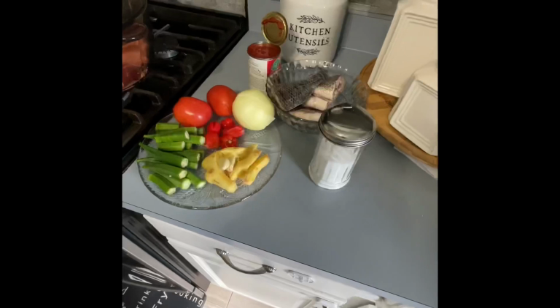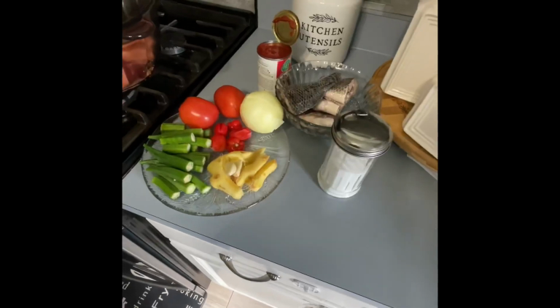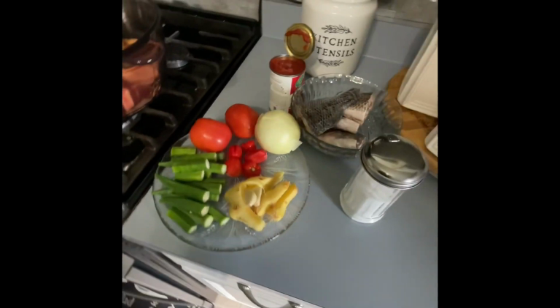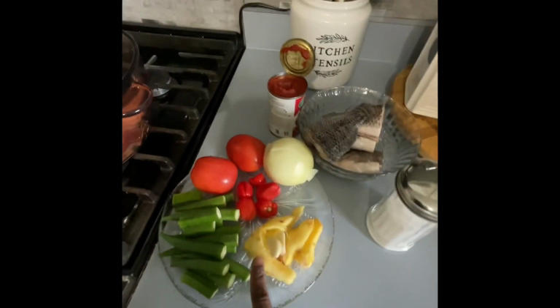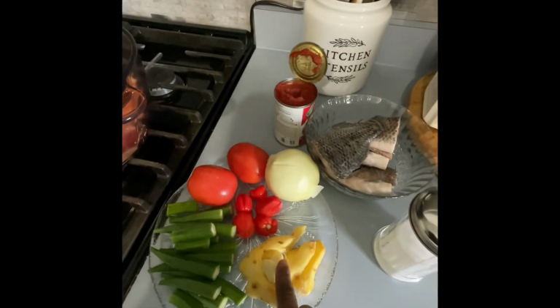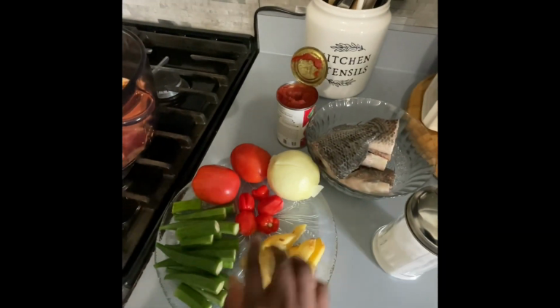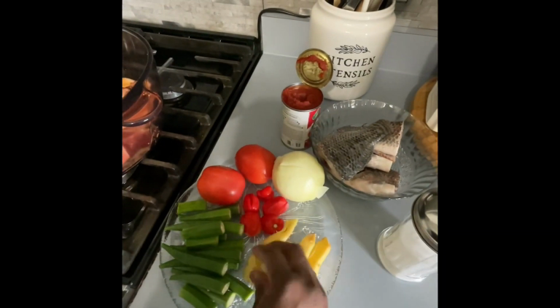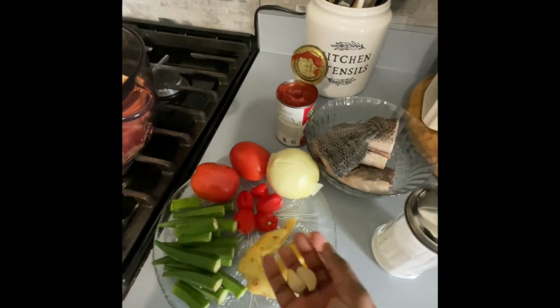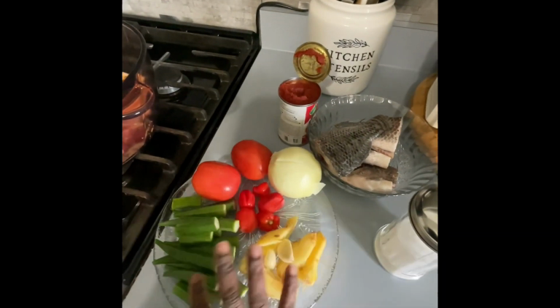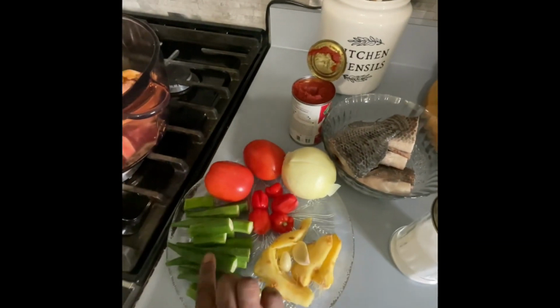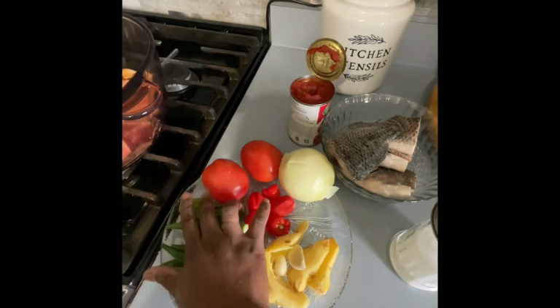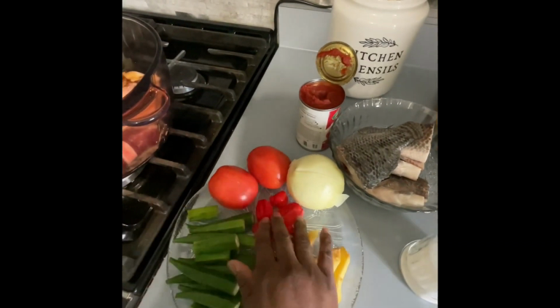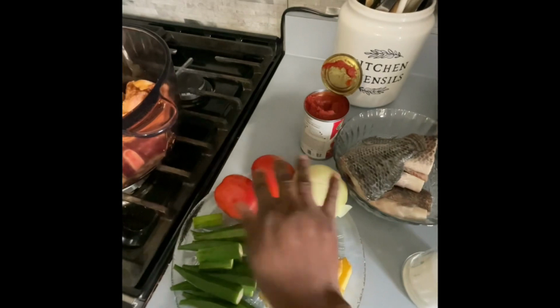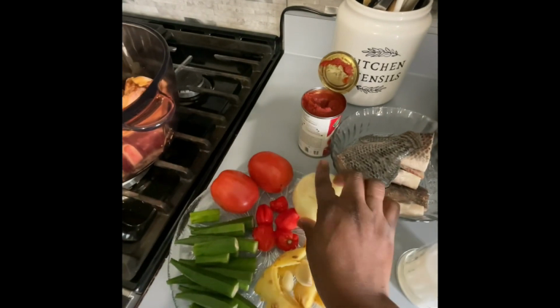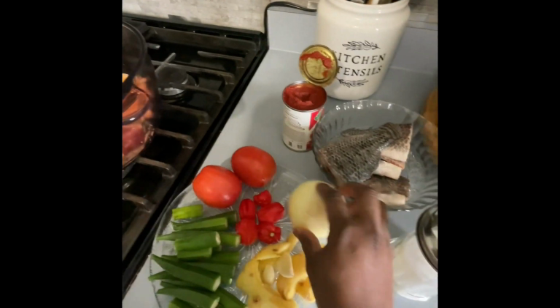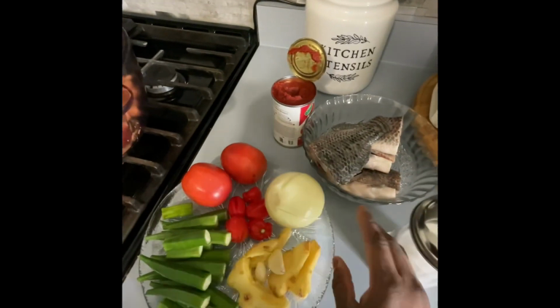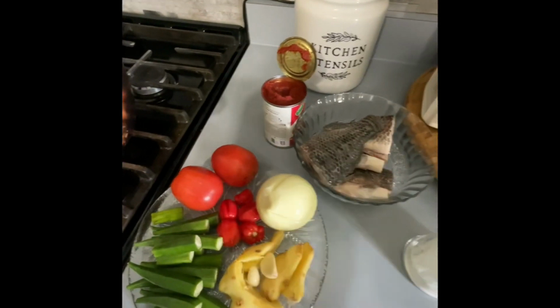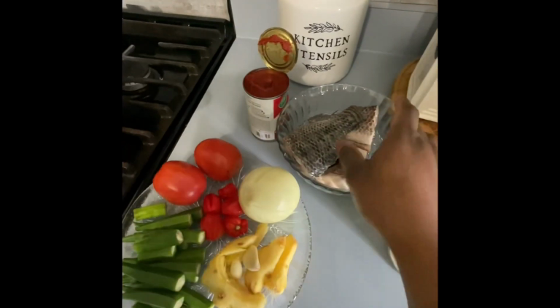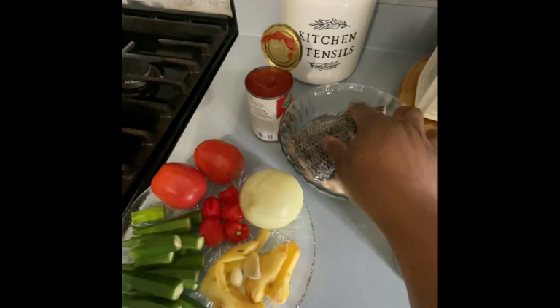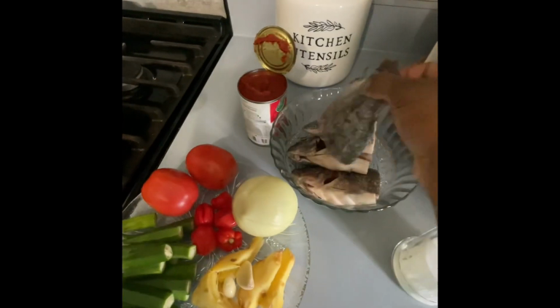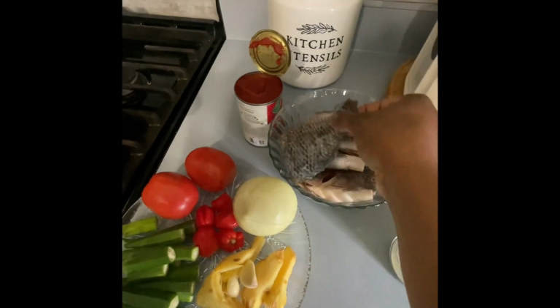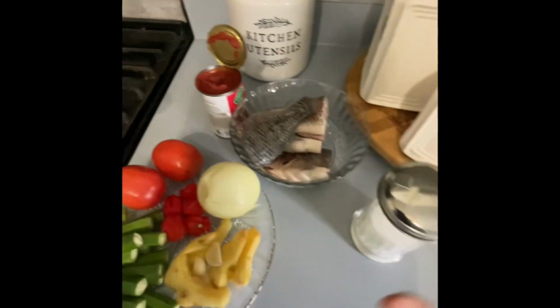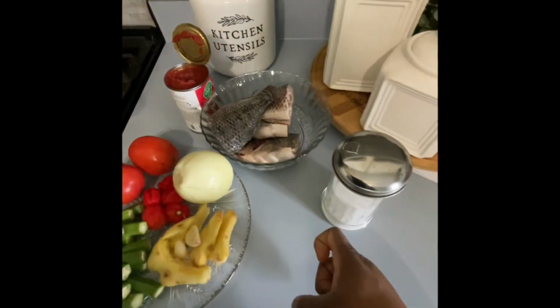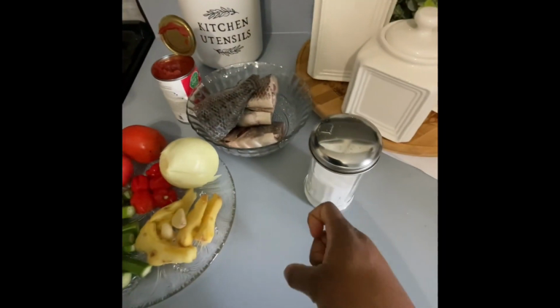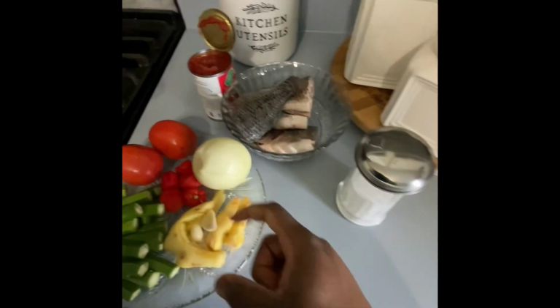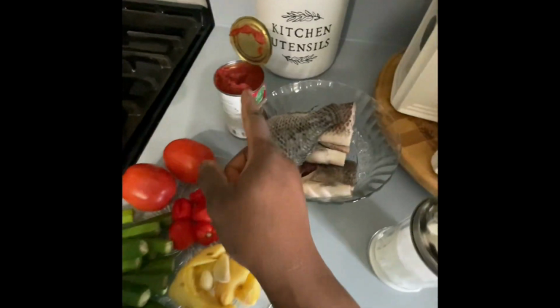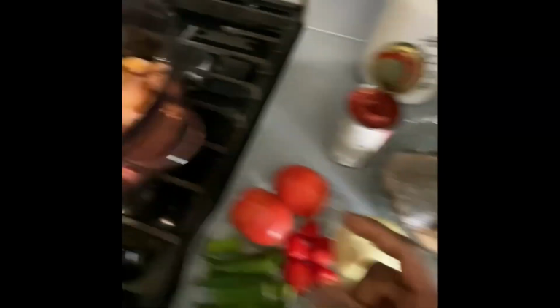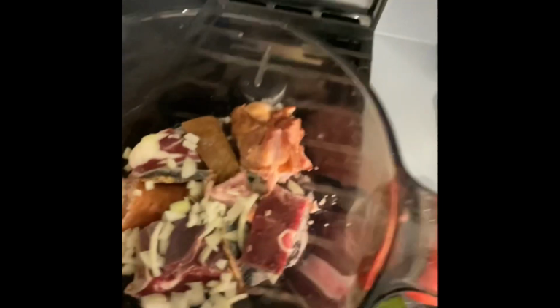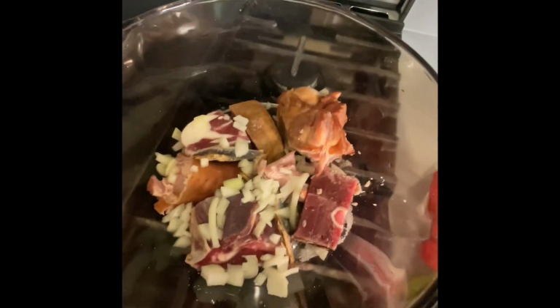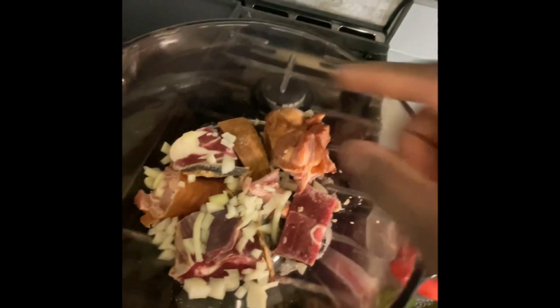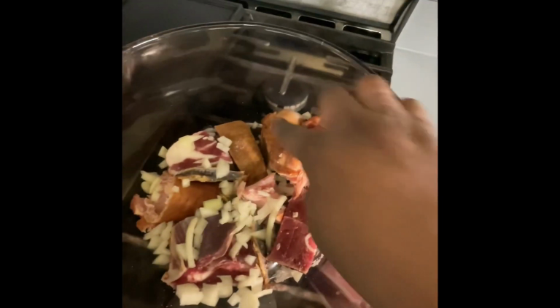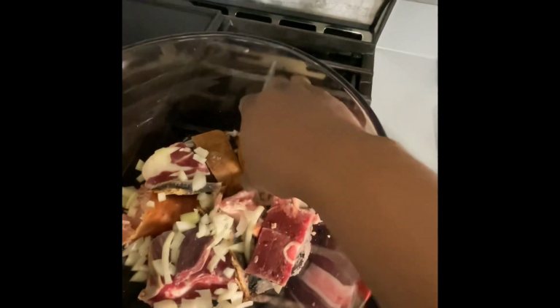Welcome to Sueber's Easy Recipes. Today we're making tilapia goat meat light soup. Here are the ingredients of the day: we have some tilapia, some canned tomatoes, ginger, onions, habaneros, and okra.